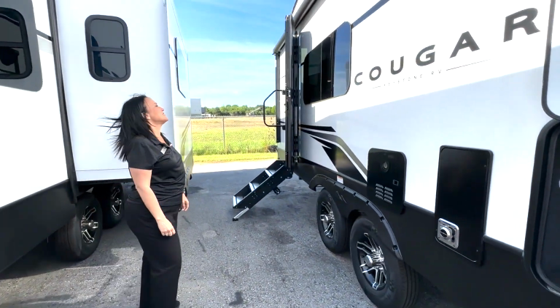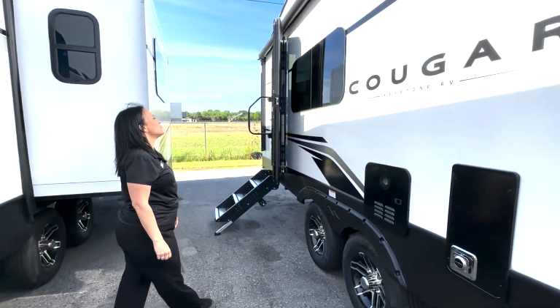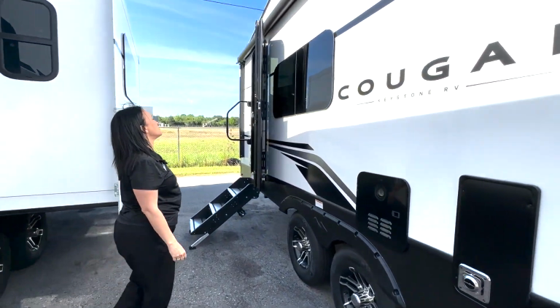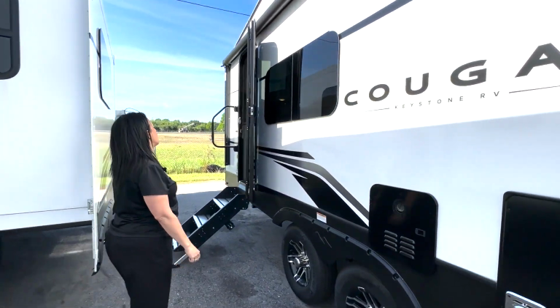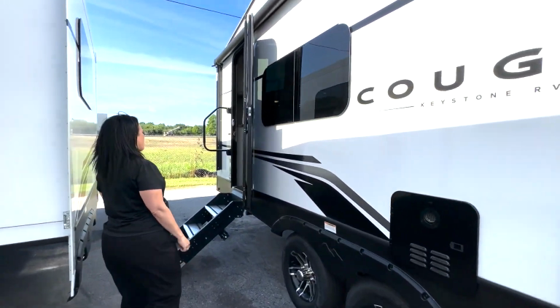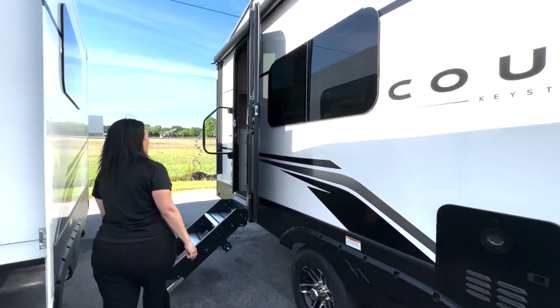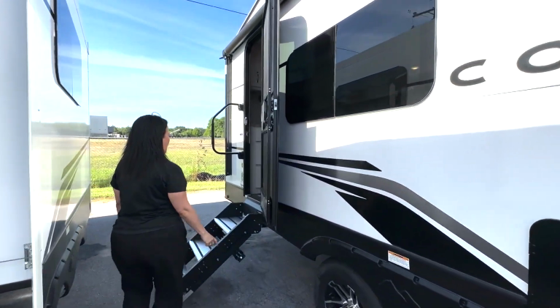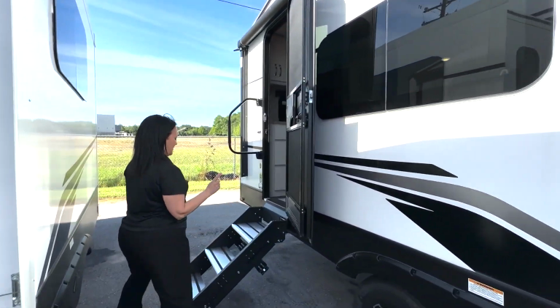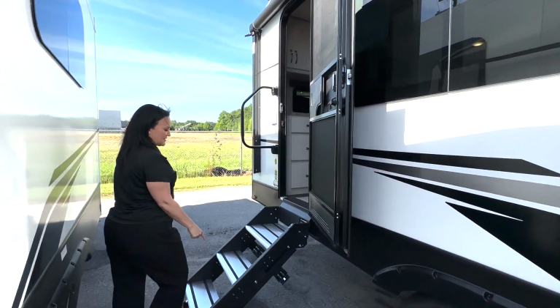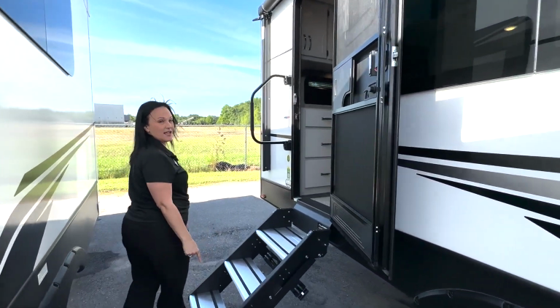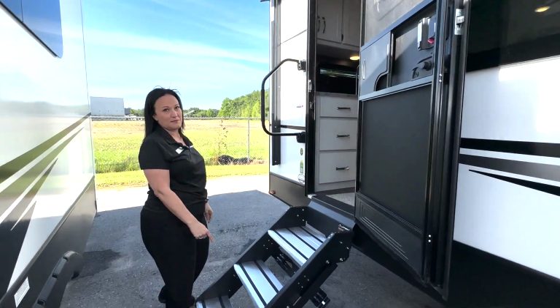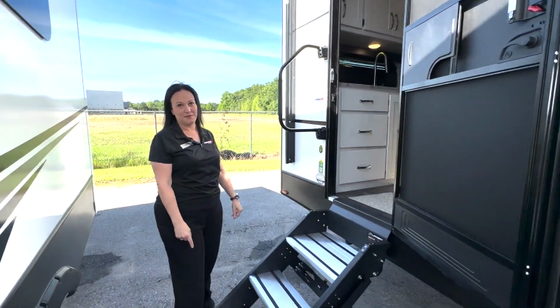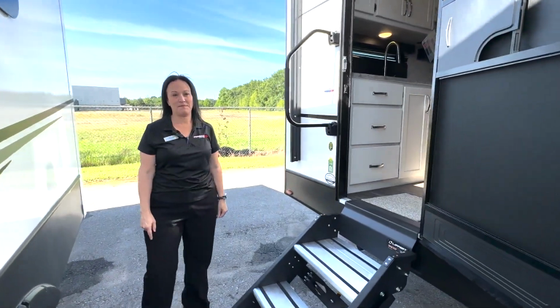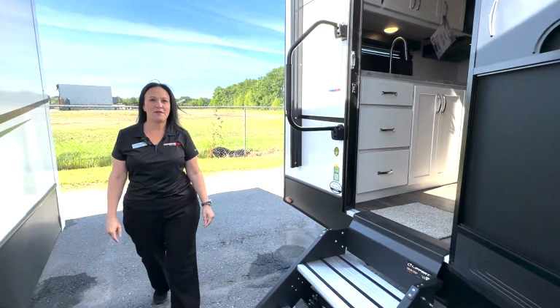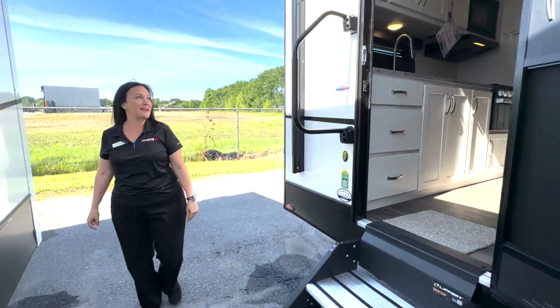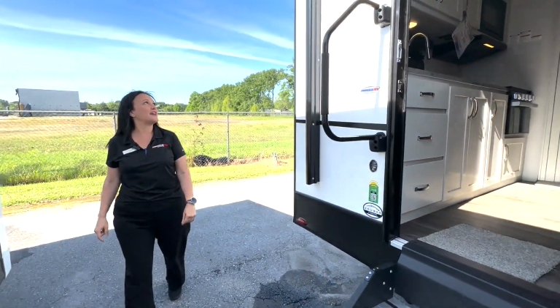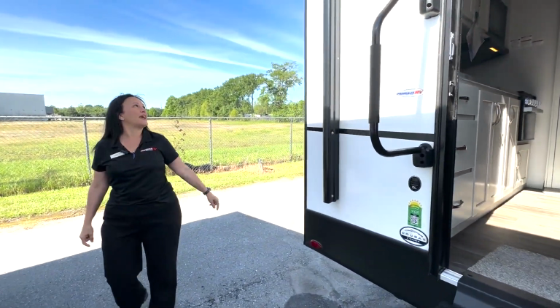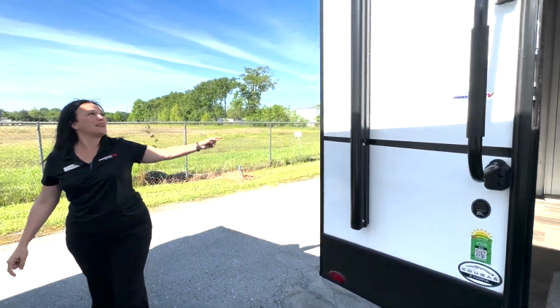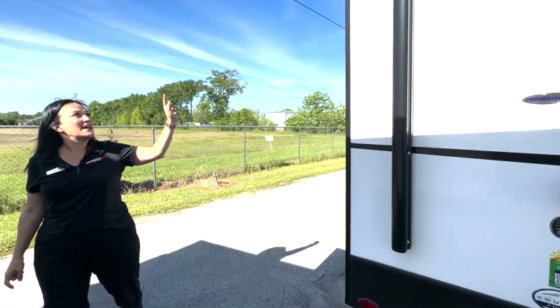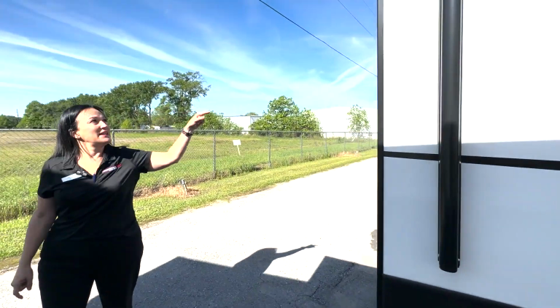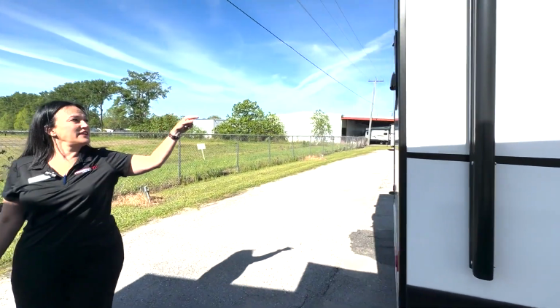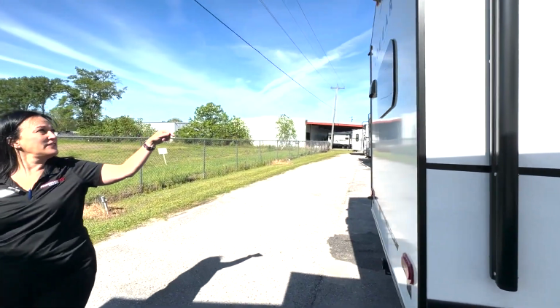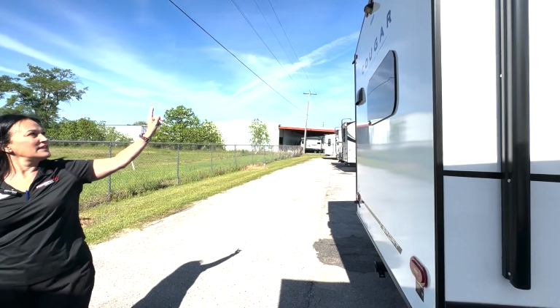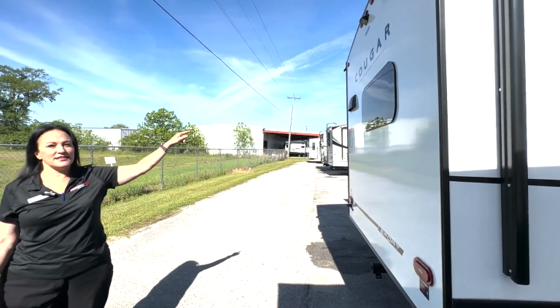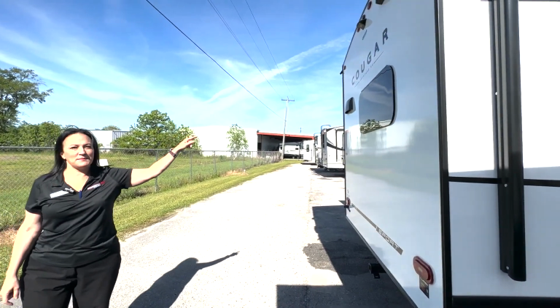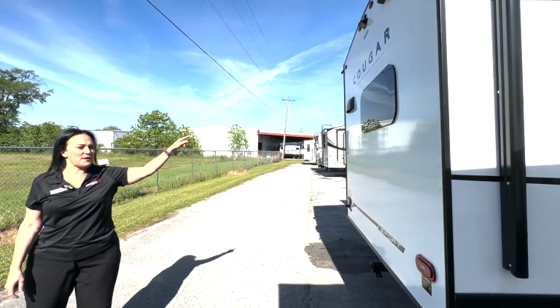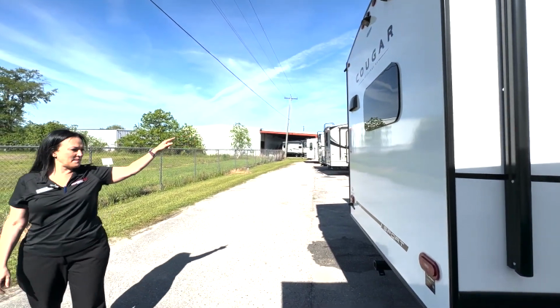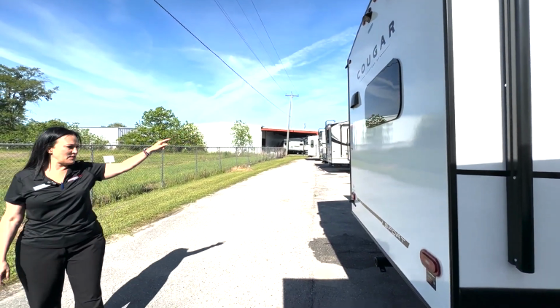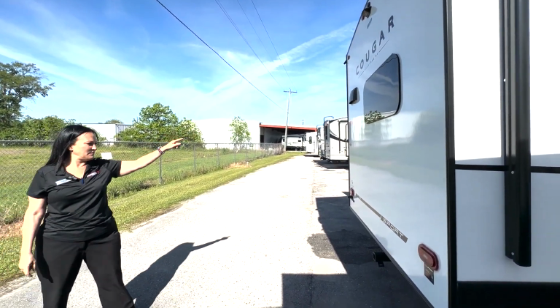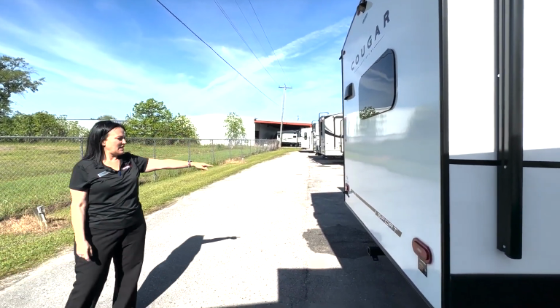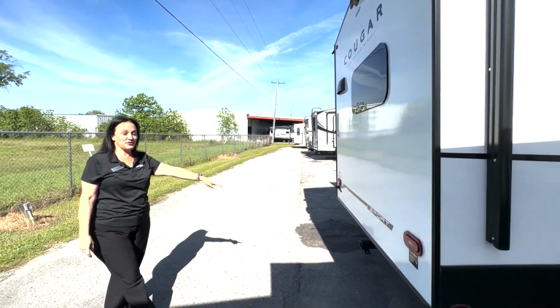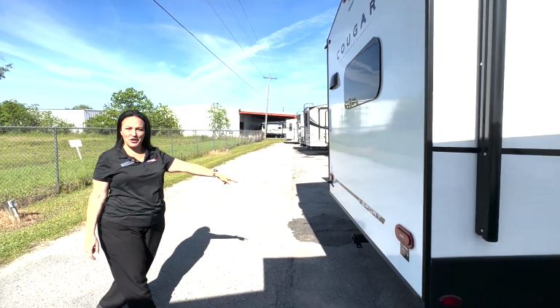It is a double axle unit with tinted windows and nice aluminum steps. On the back side you can put a ladder. It is prepped for a backup camera and you can tow.